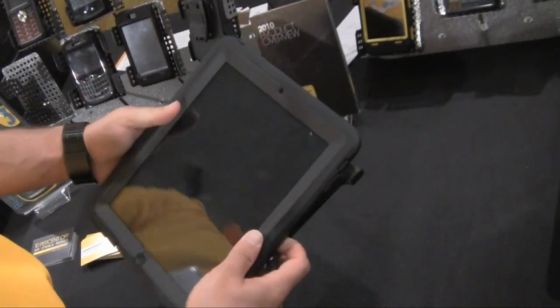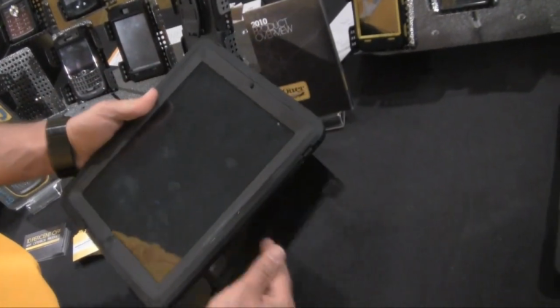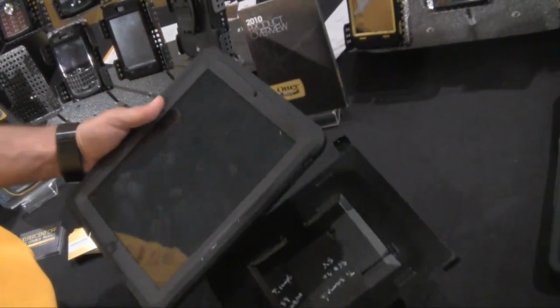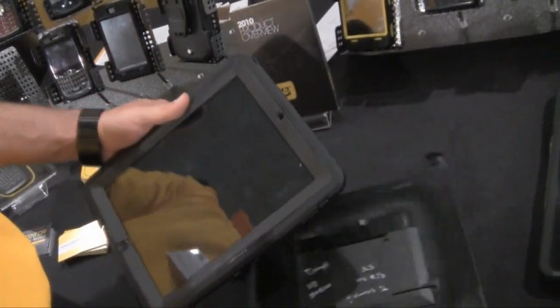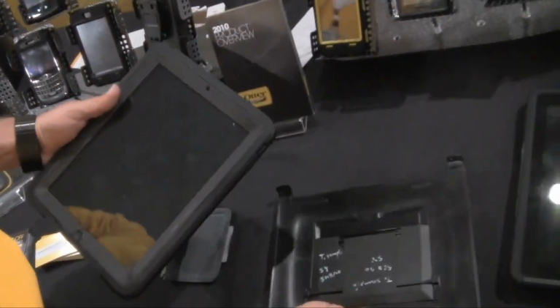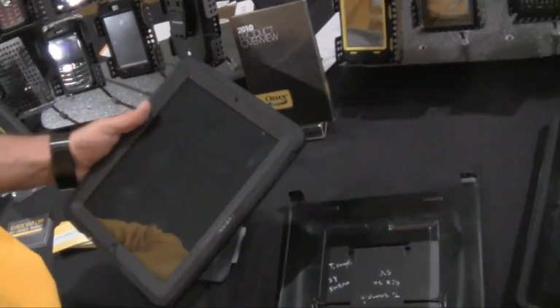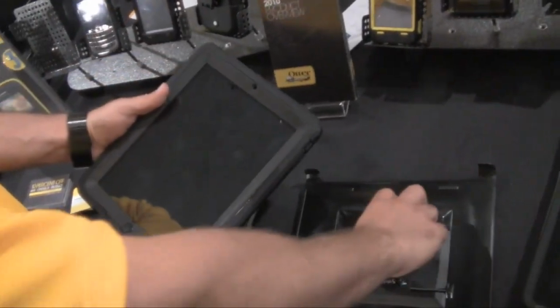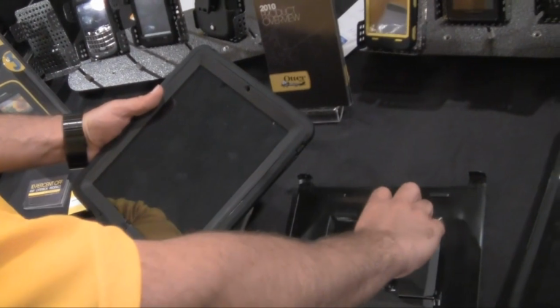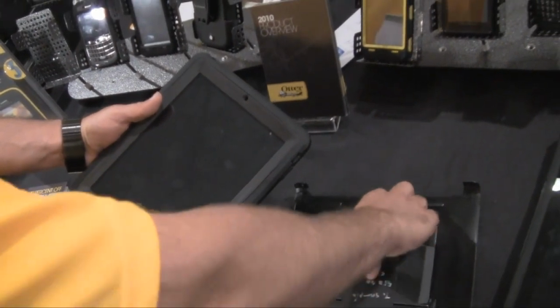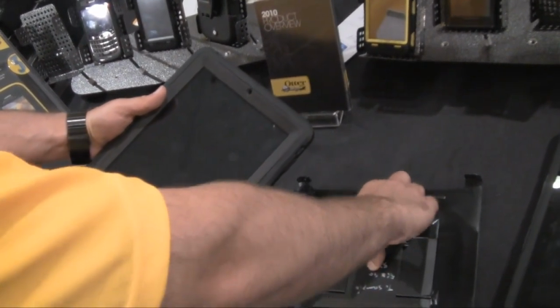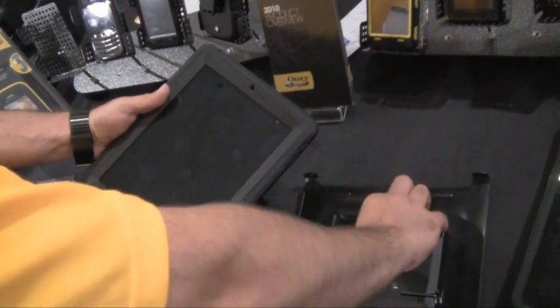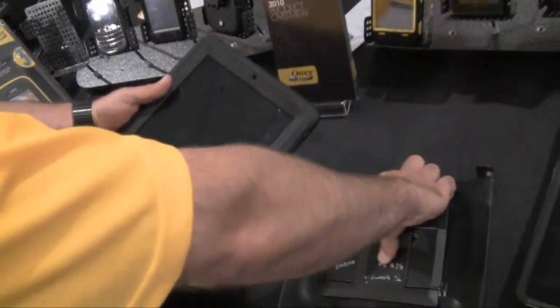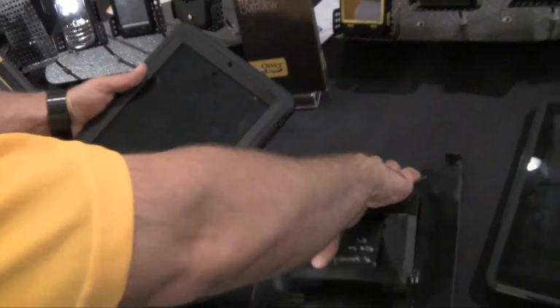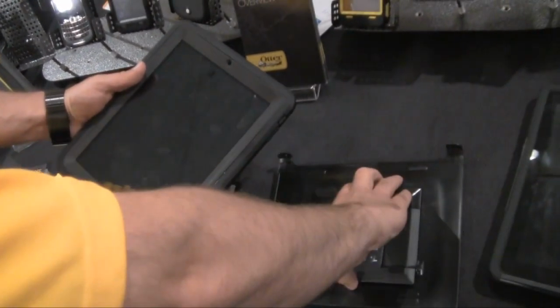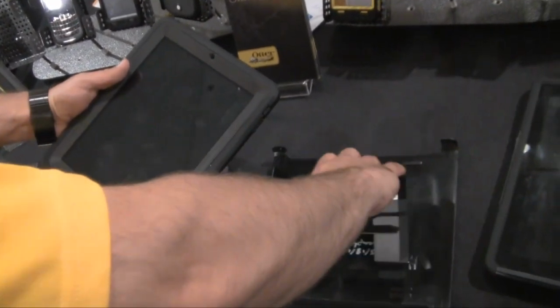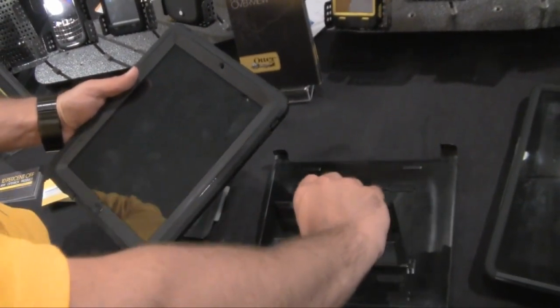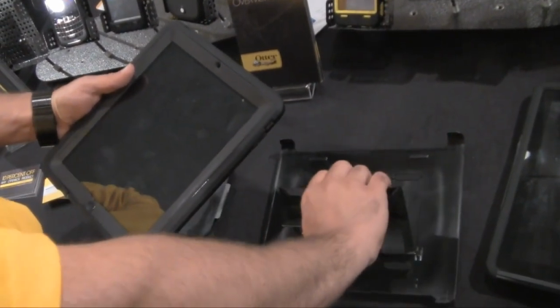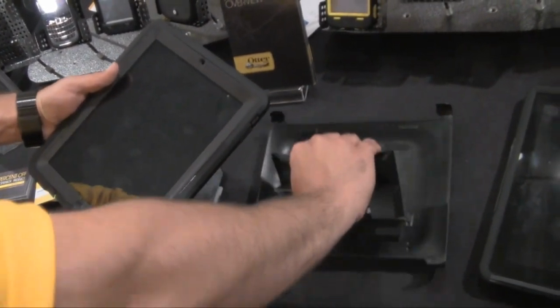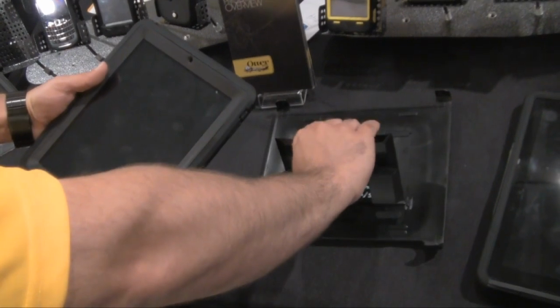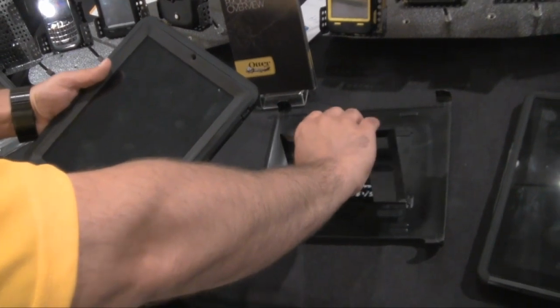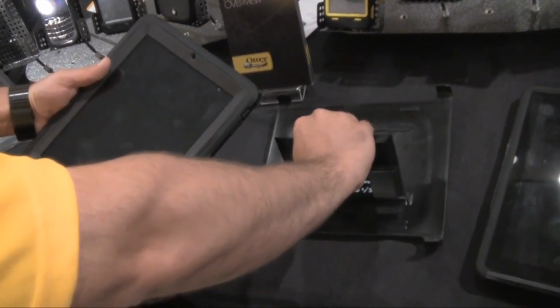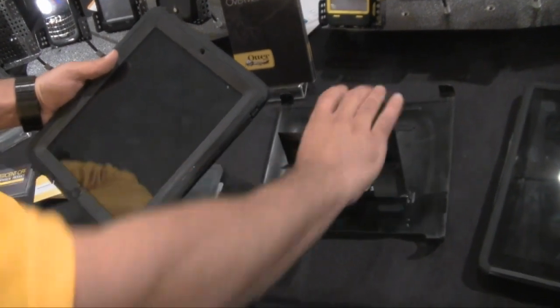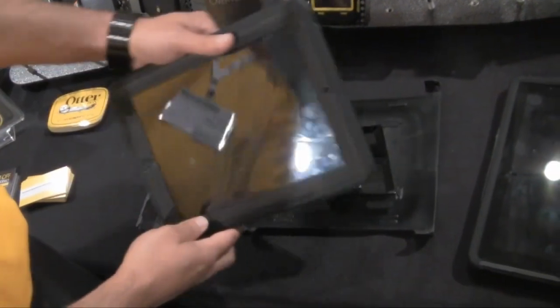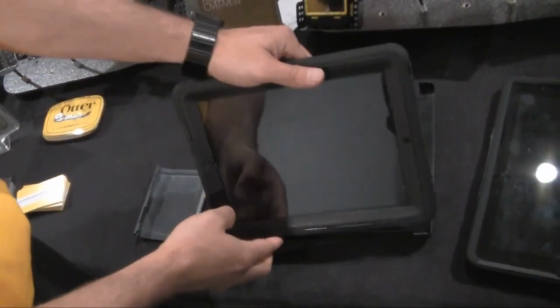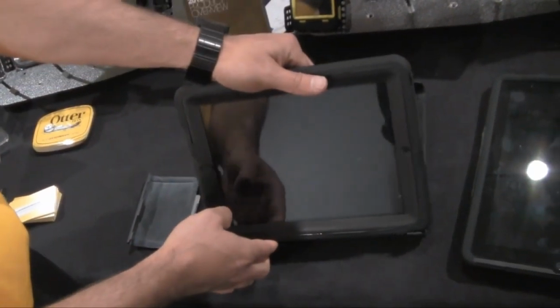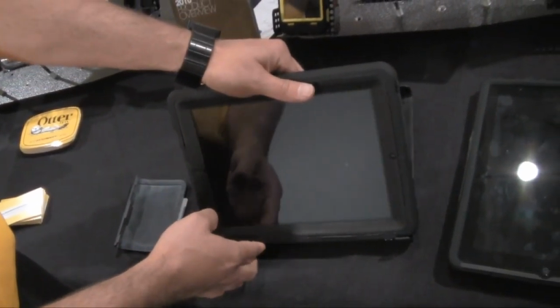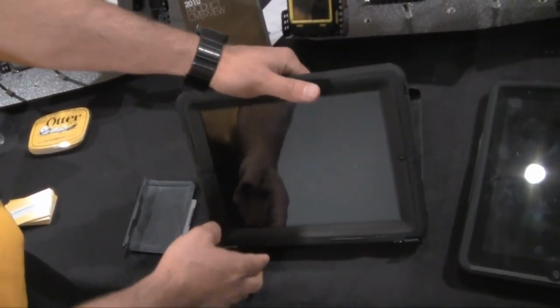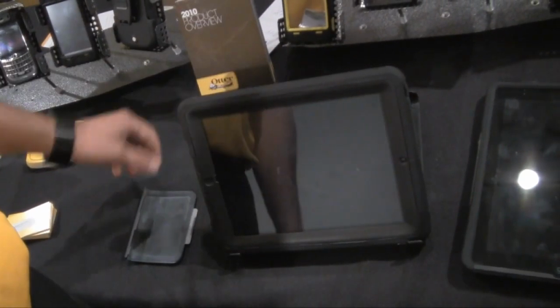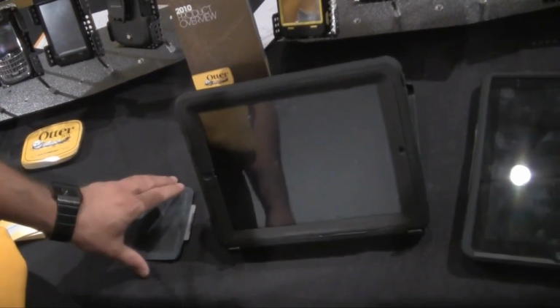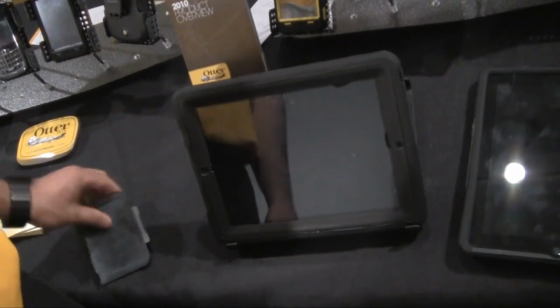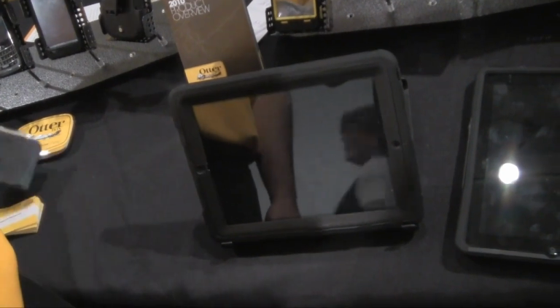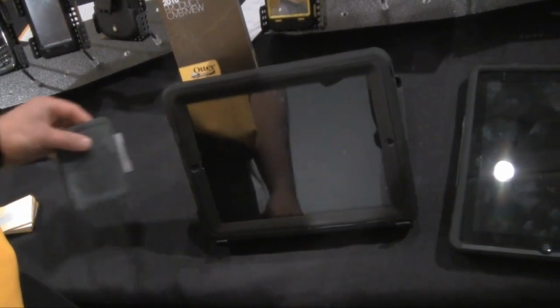The polycarbonate front snaps into the back, and it also doubles as a kickstand which will hold your iPad. You can use it to view videos, do some typing, or play some games.